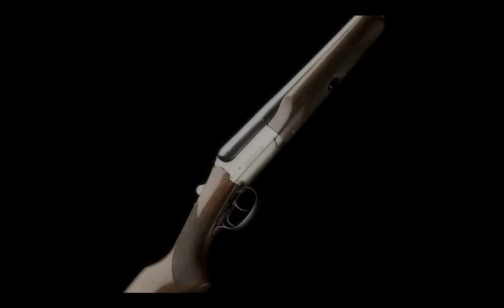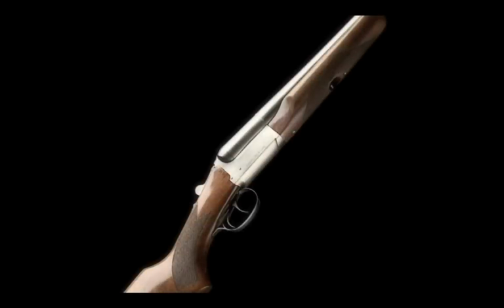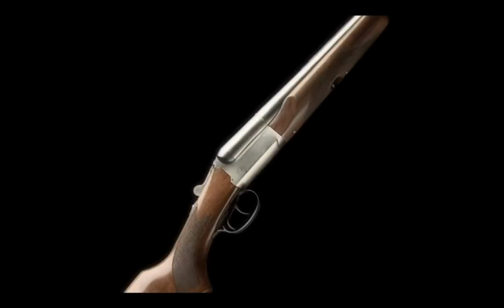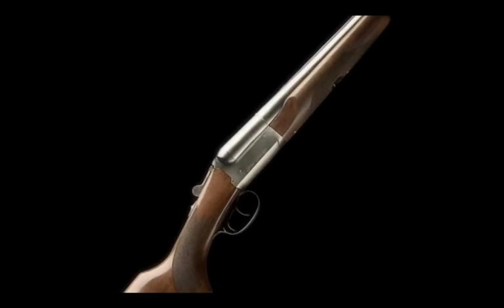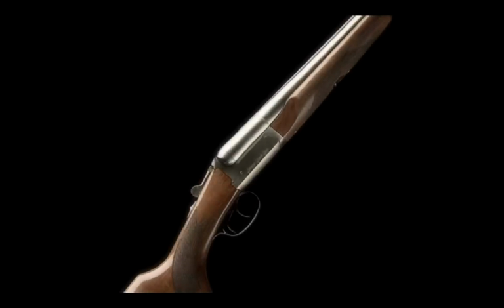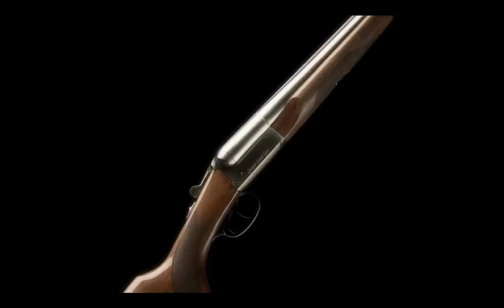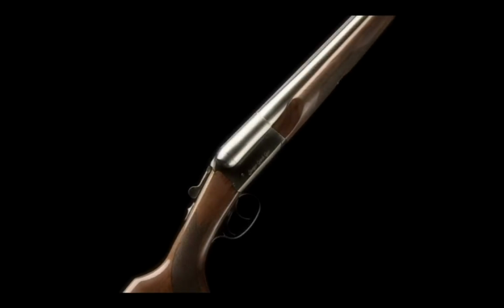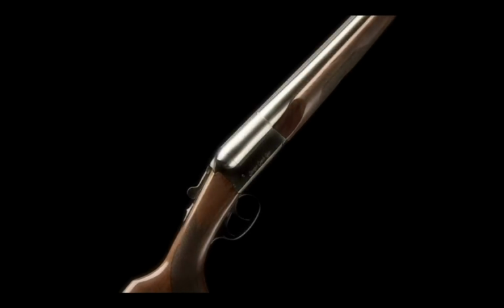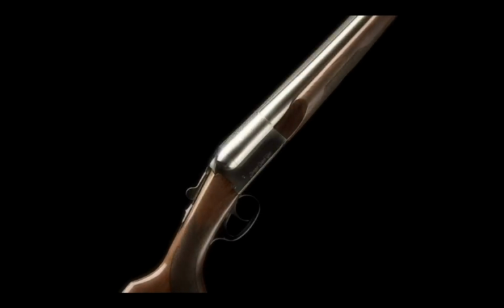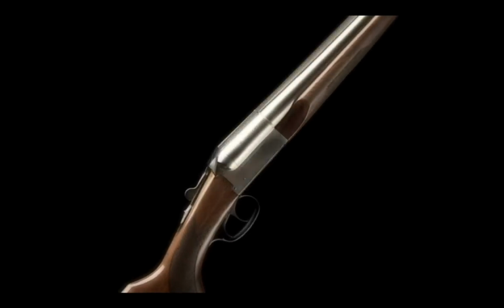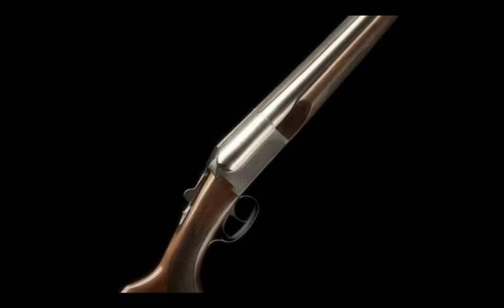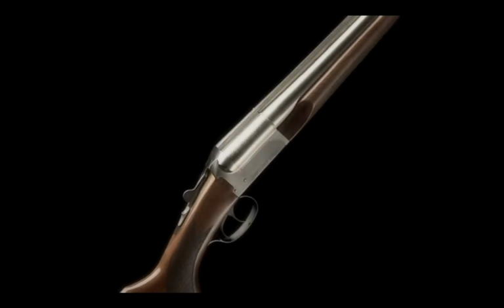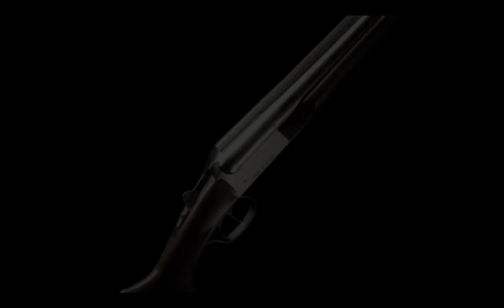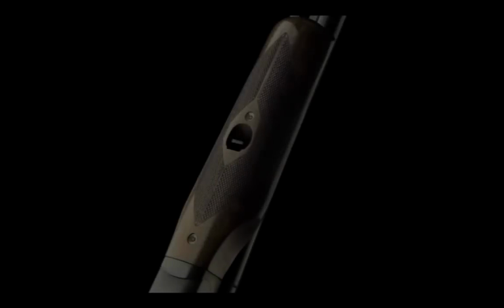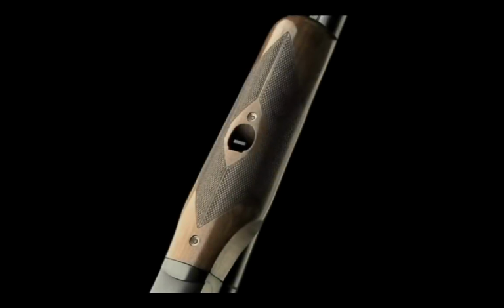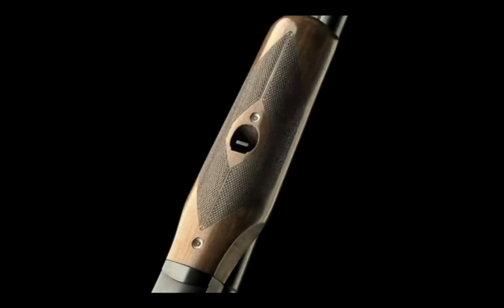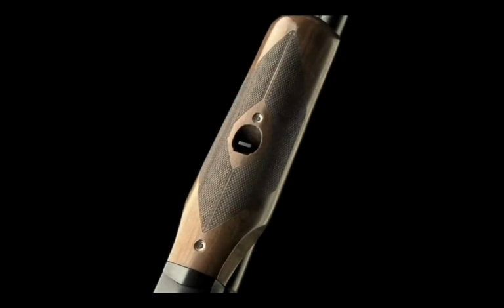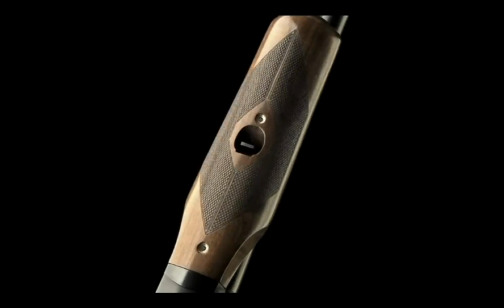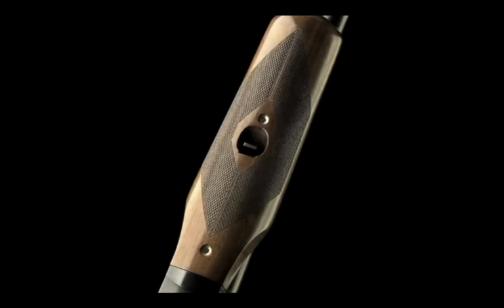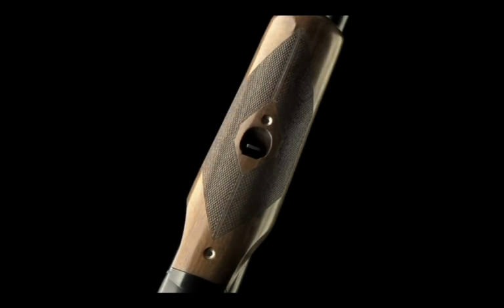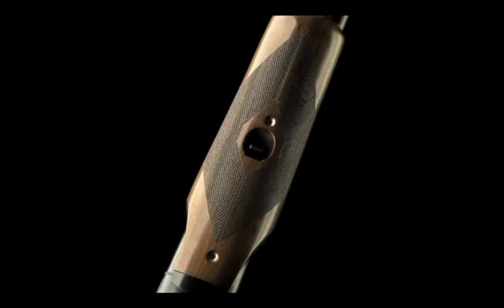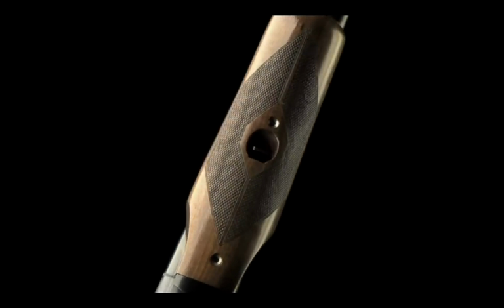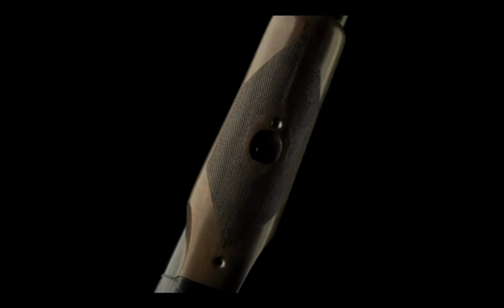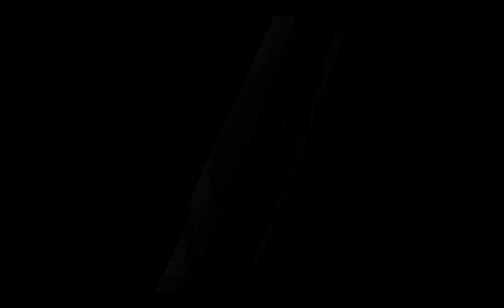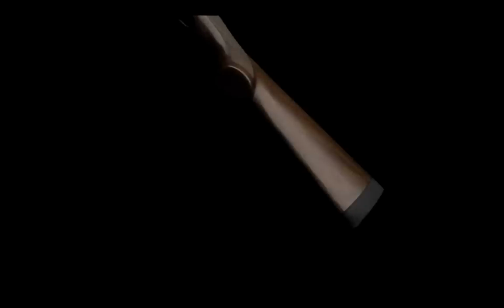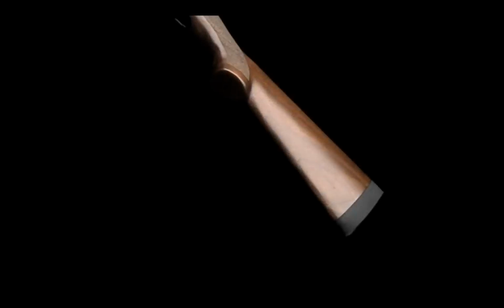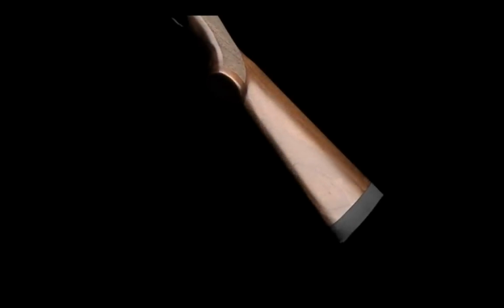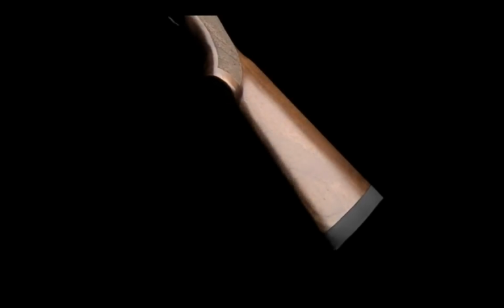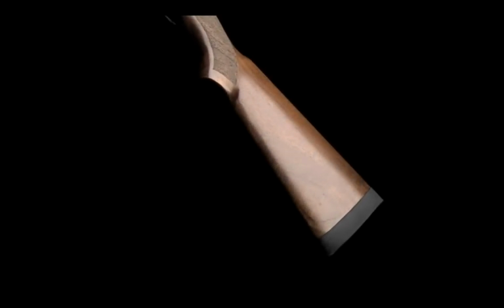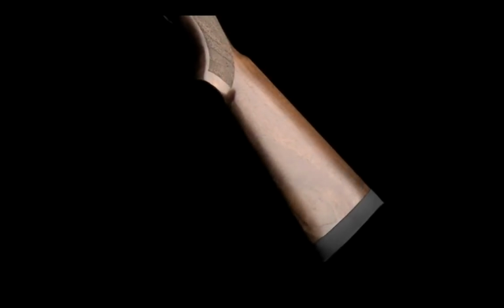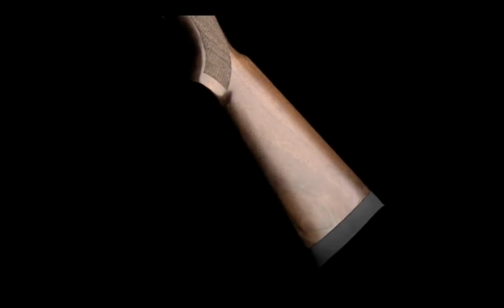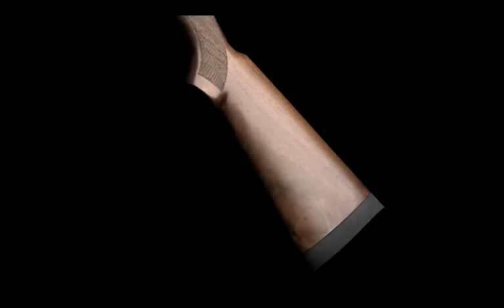For the well-to-do cowboy, the Coach Gun Supreme is stocked in a beautifully figured American walnut and fitted with a 1-inch solid rubber recoil pad.